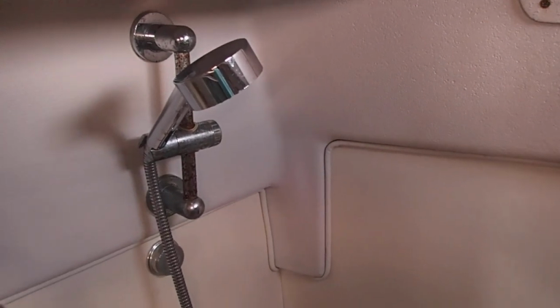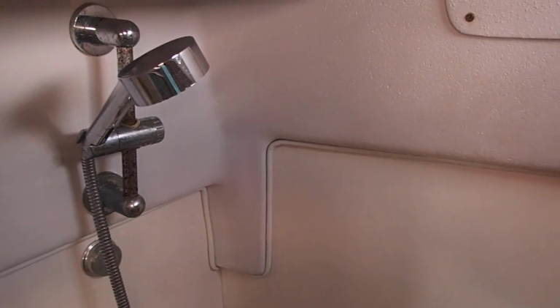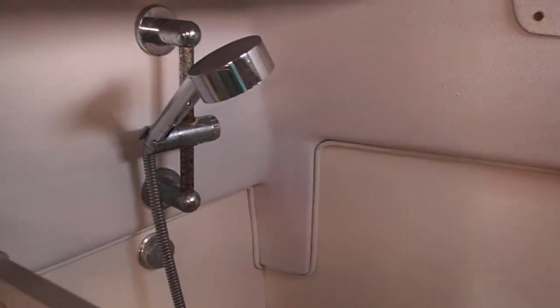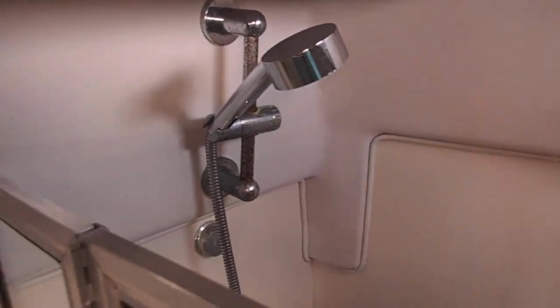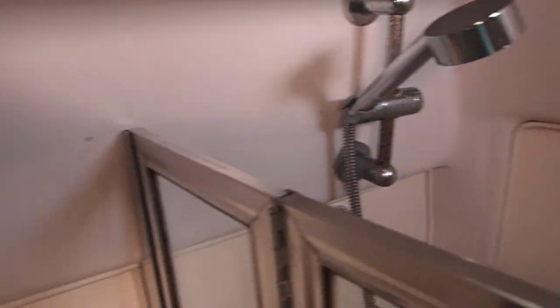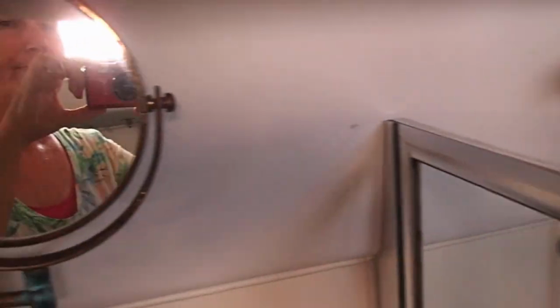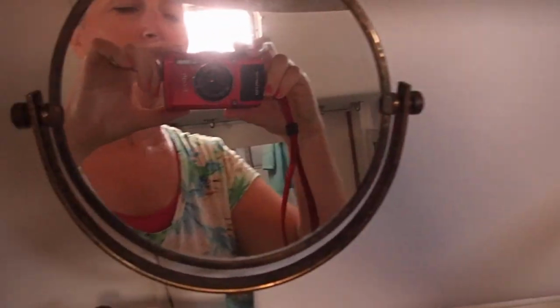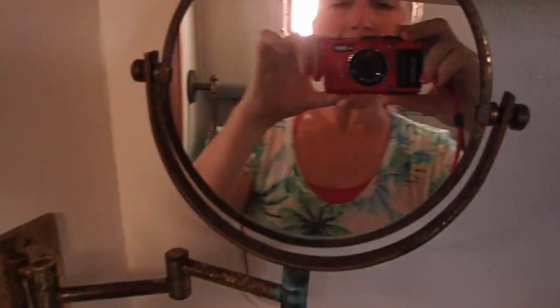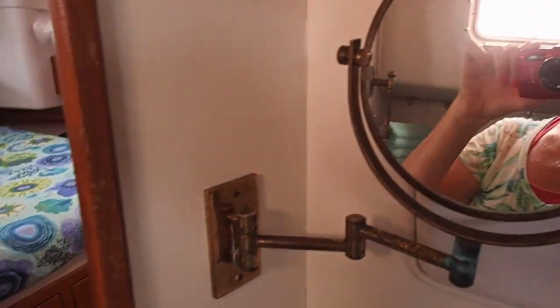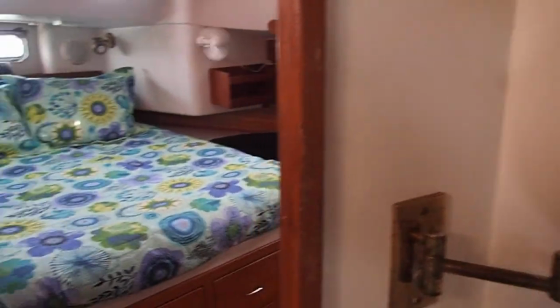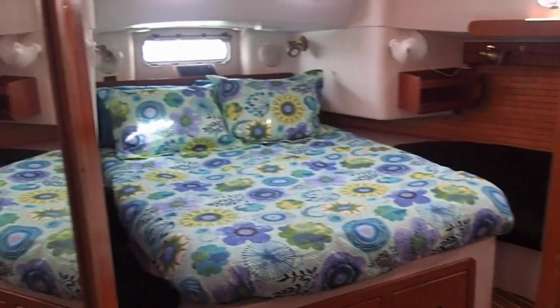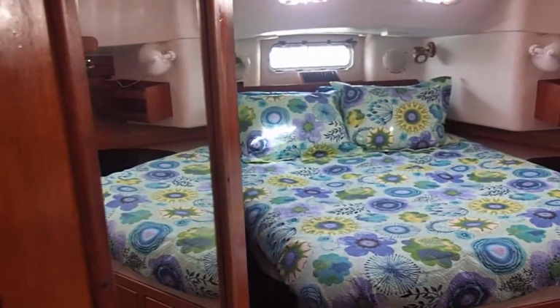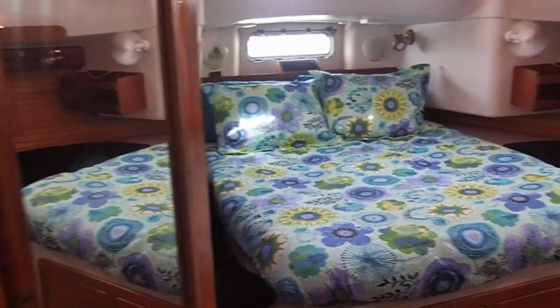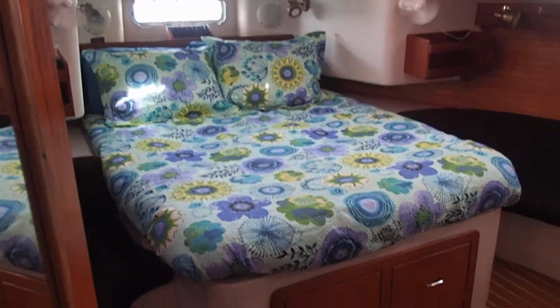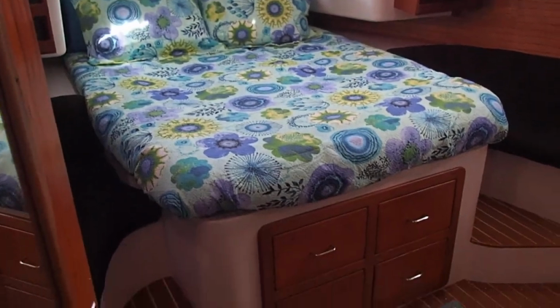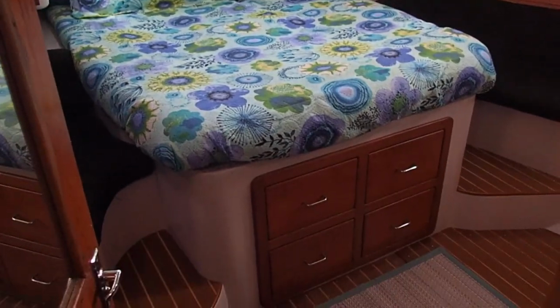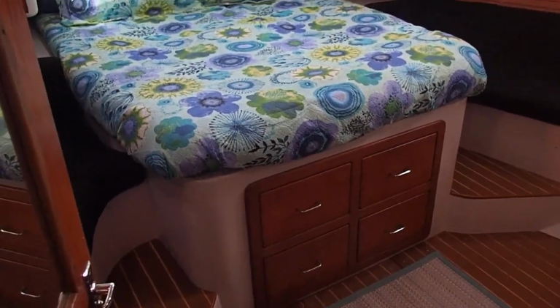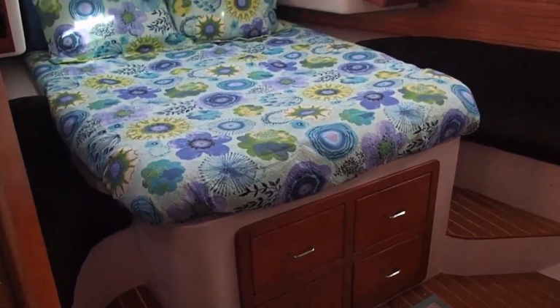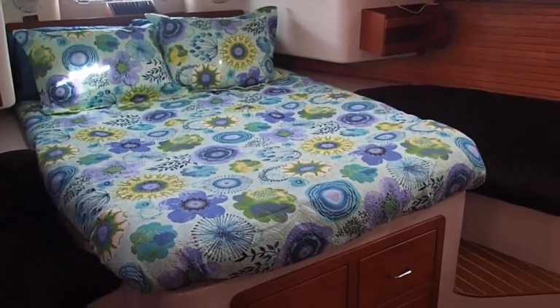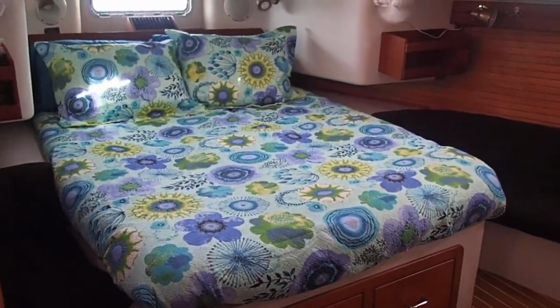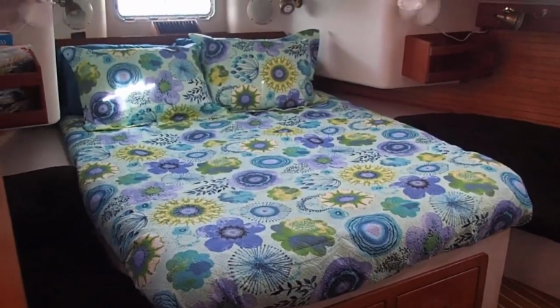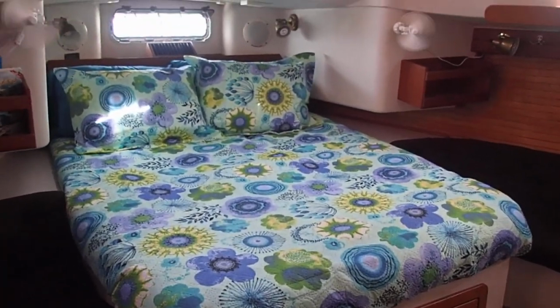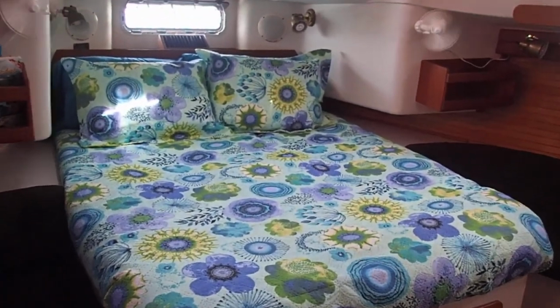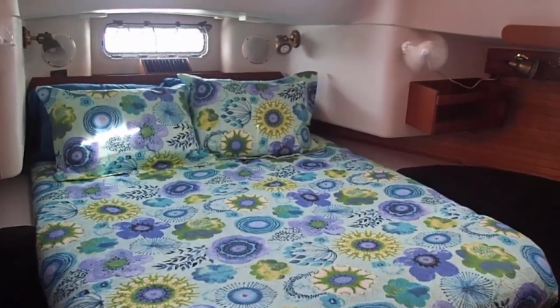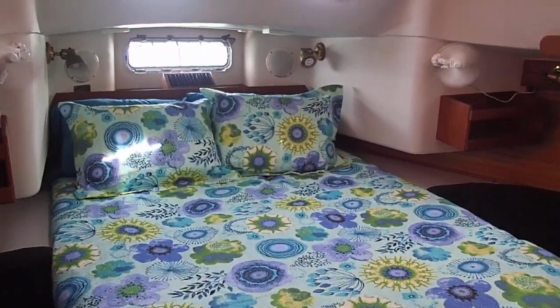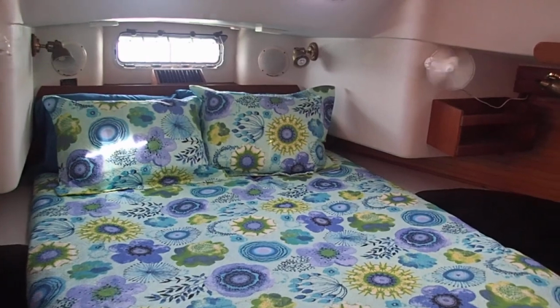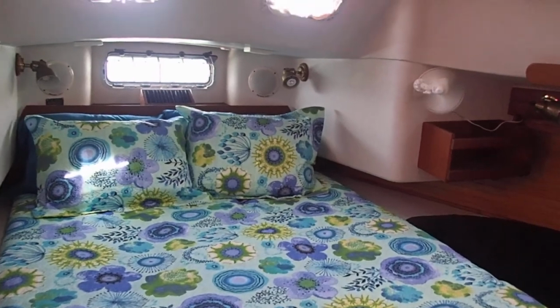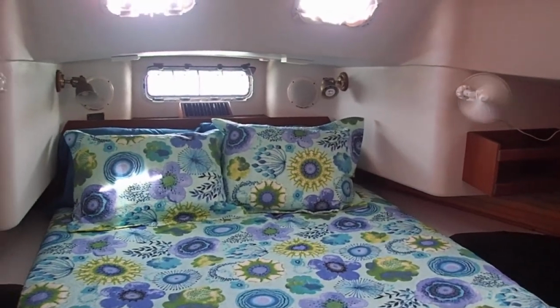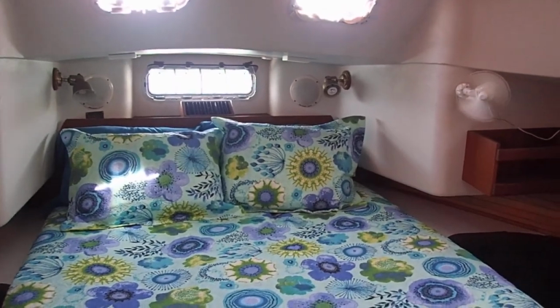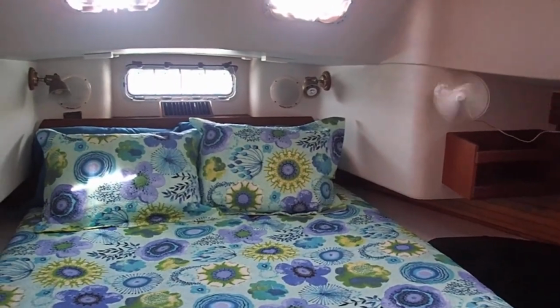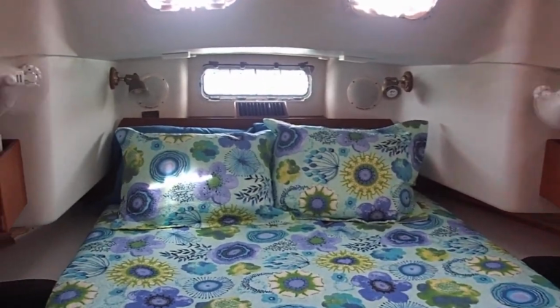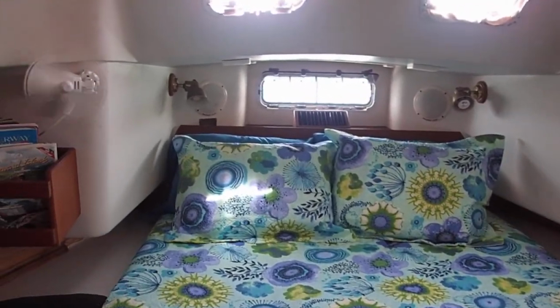And the shower nozzle. Coming out of there is the centerline queen size bed. It's got fans on both sides.